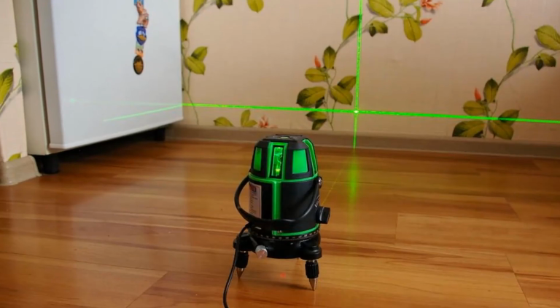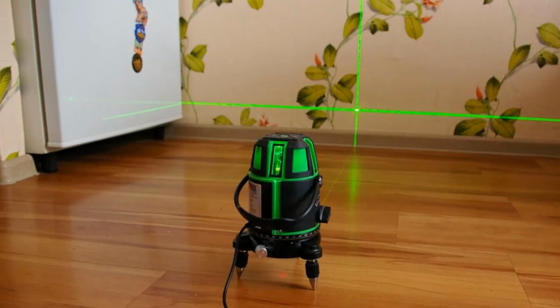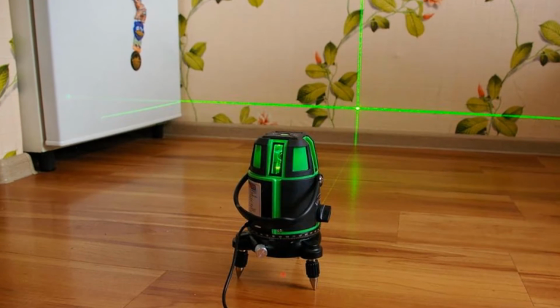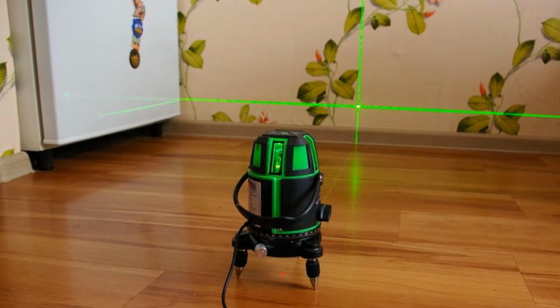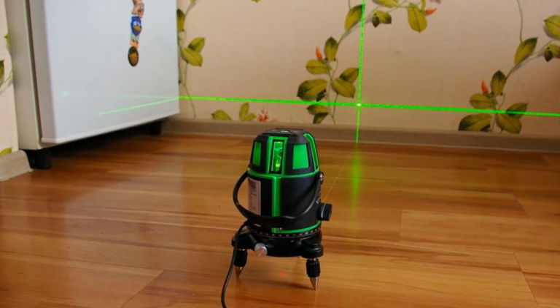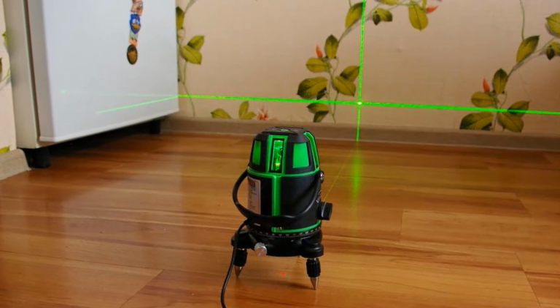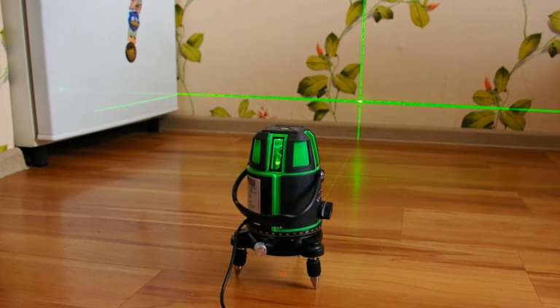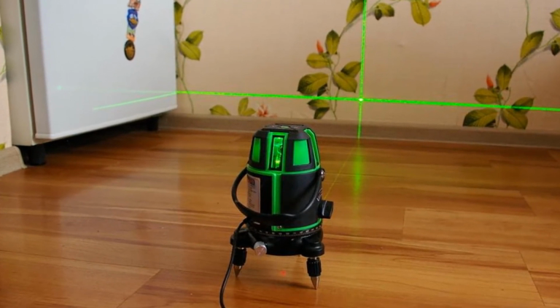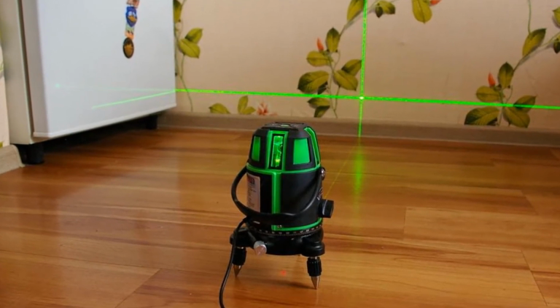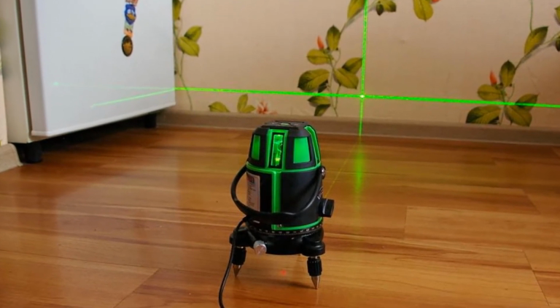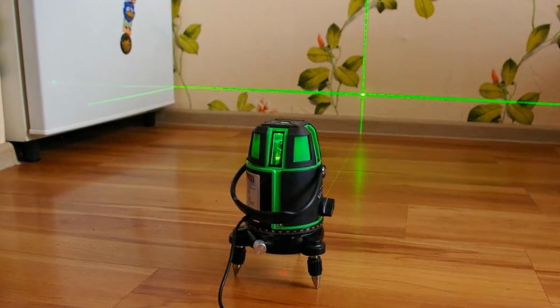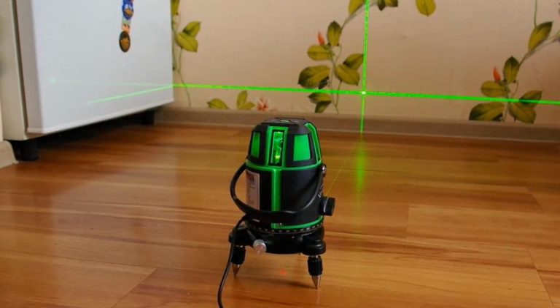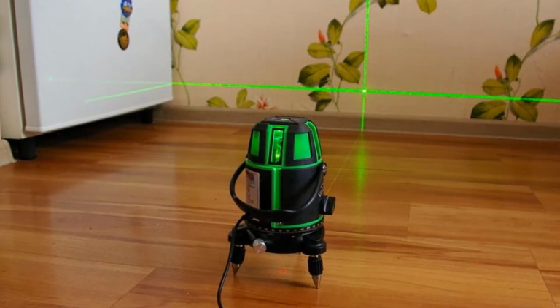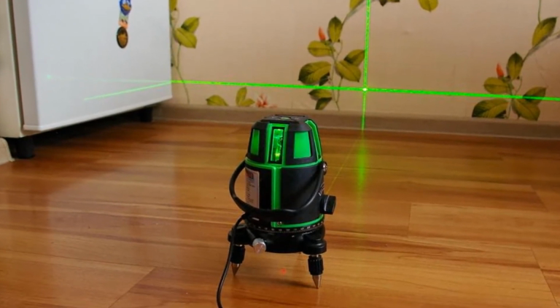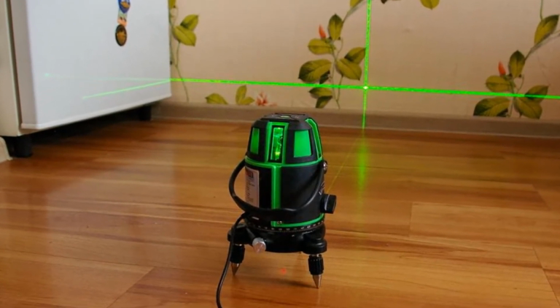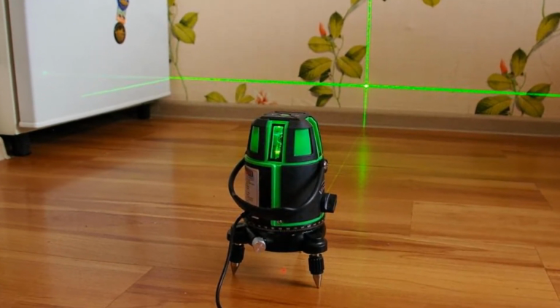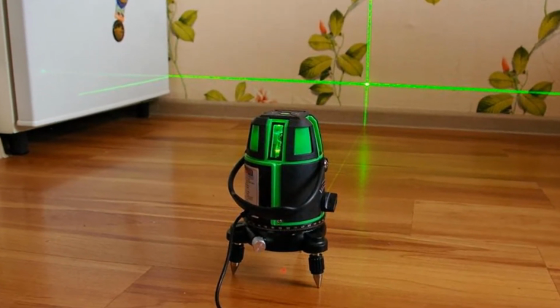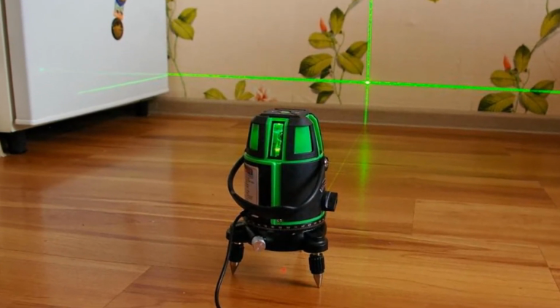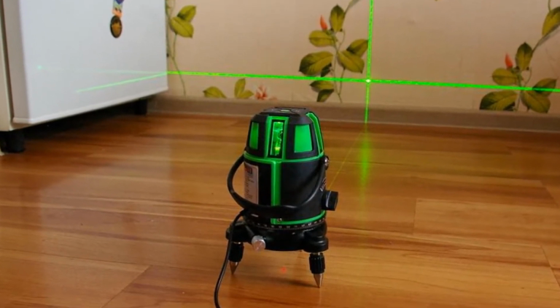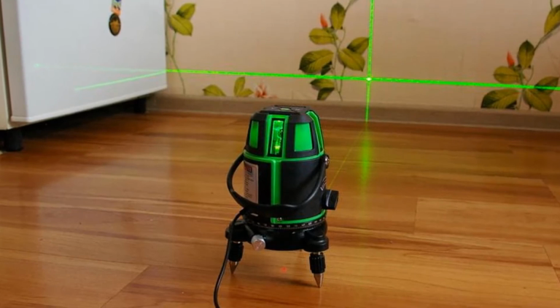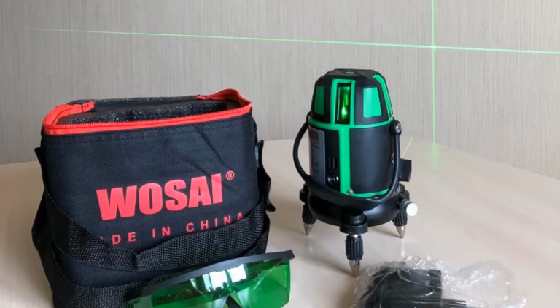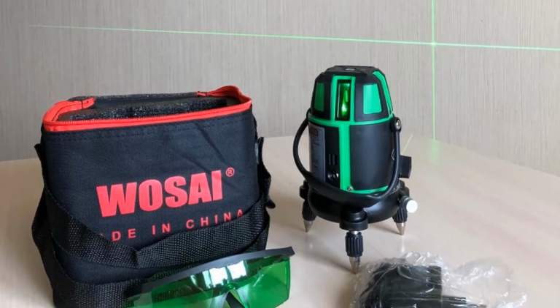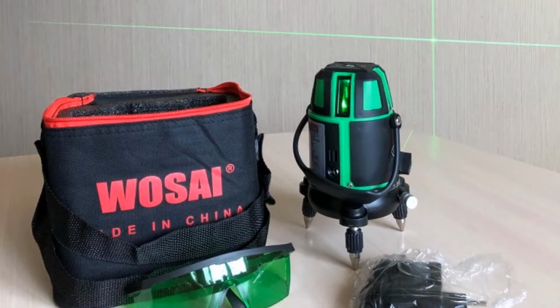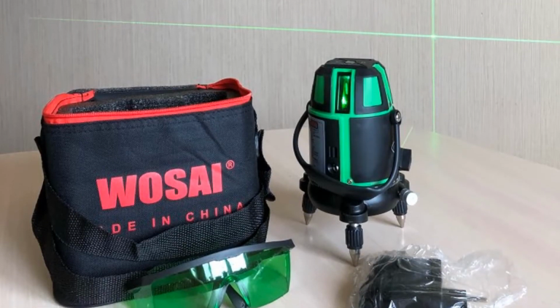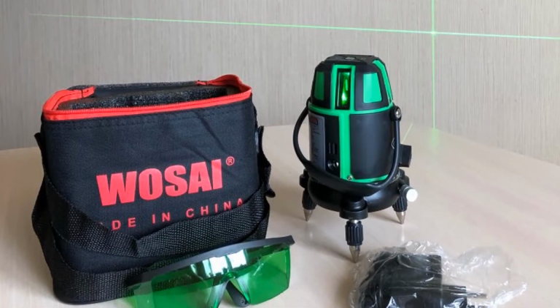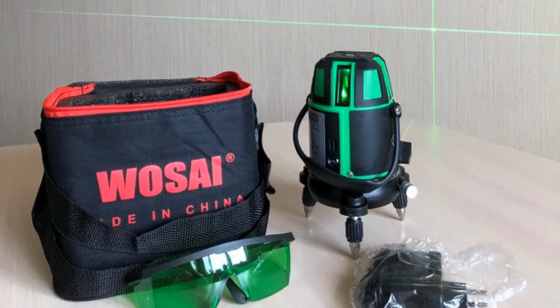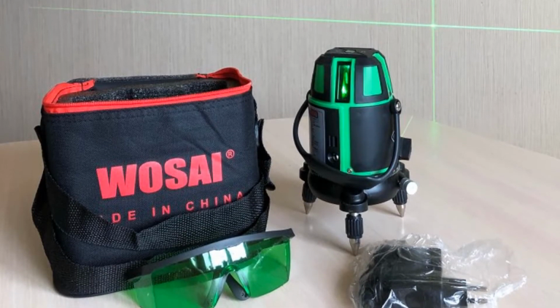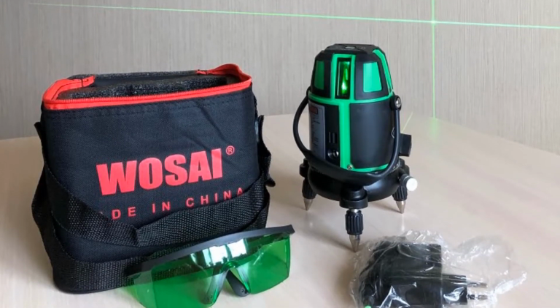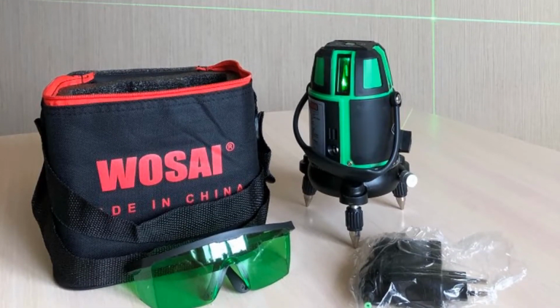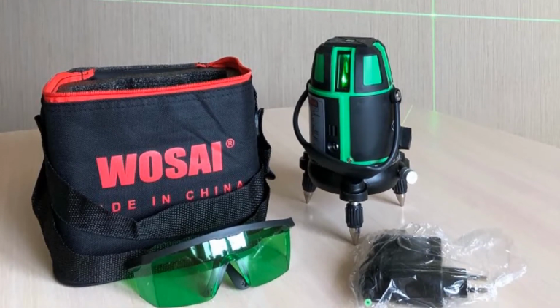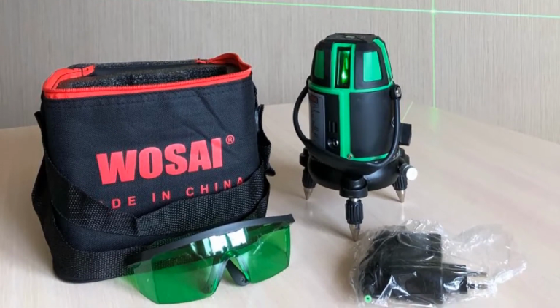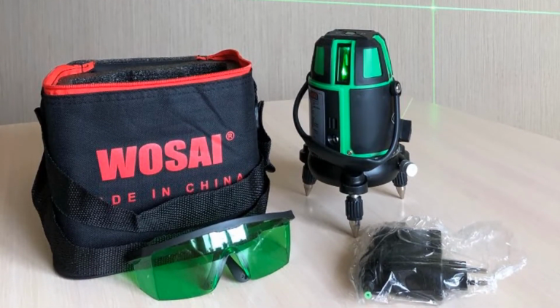This laser level's working distance is 20 meters with receiver. Working temperature is minus 10 degrees Celsius to 50 degrees Celsius, and its weight is only 2 kilograms.